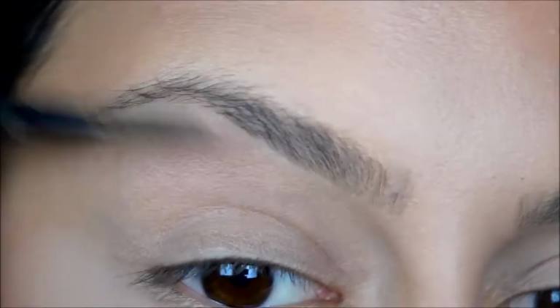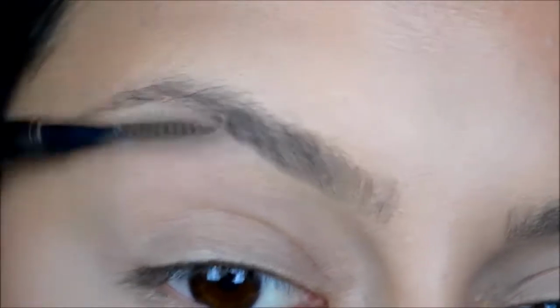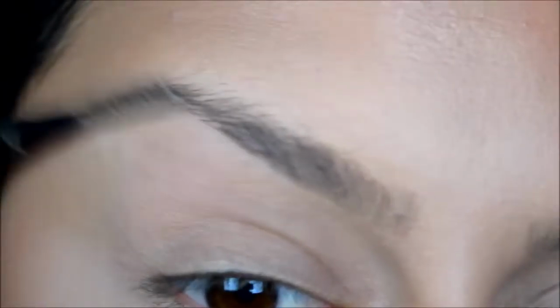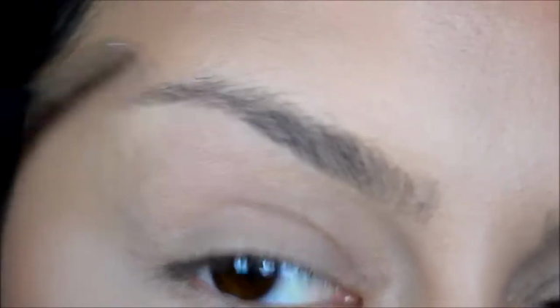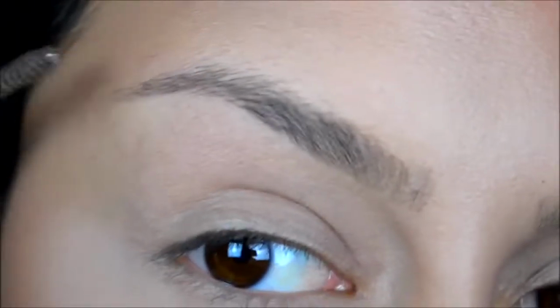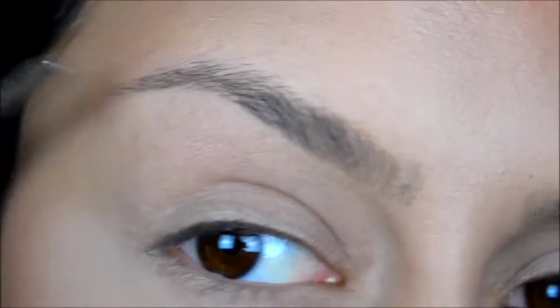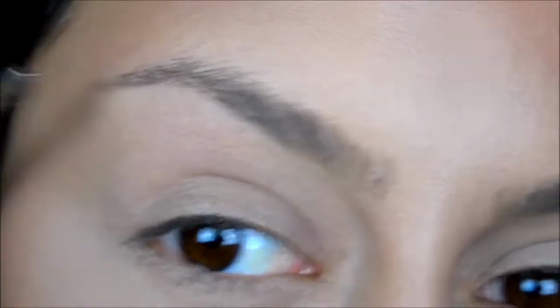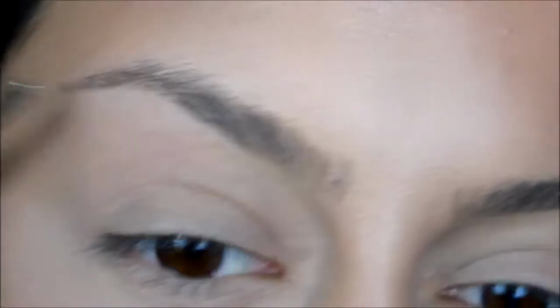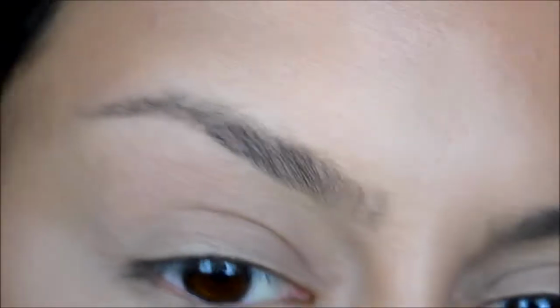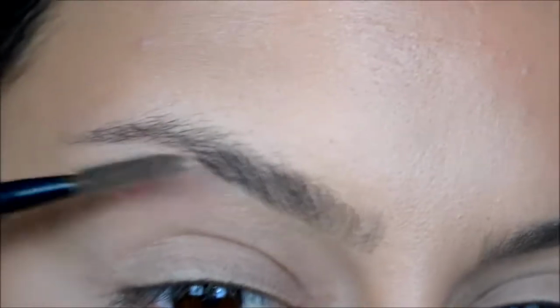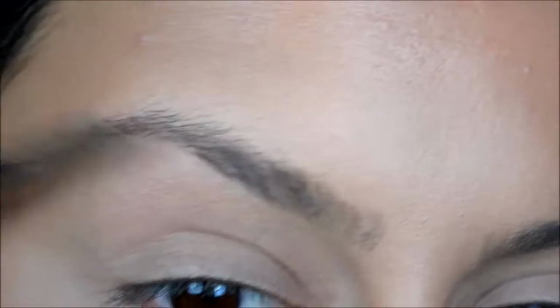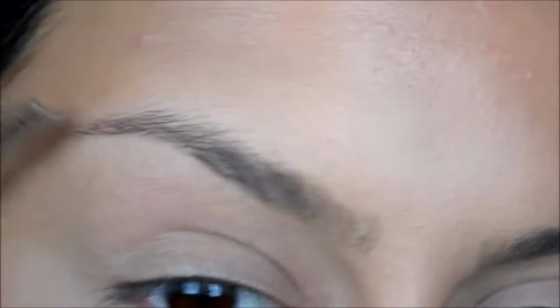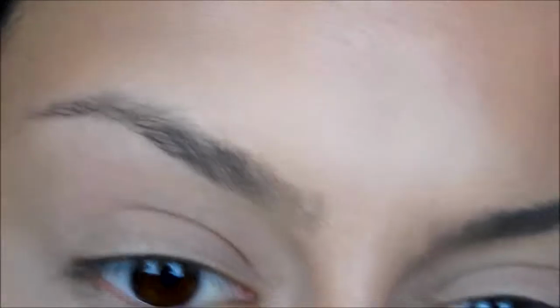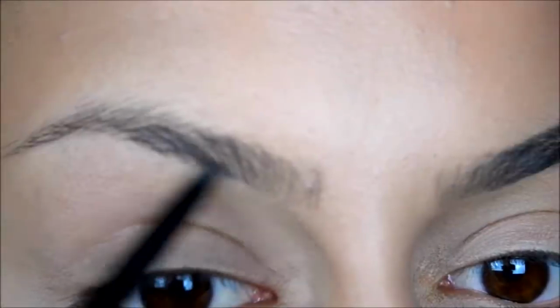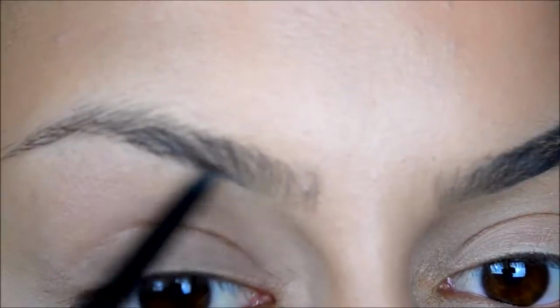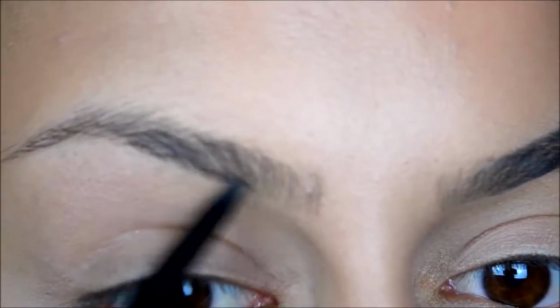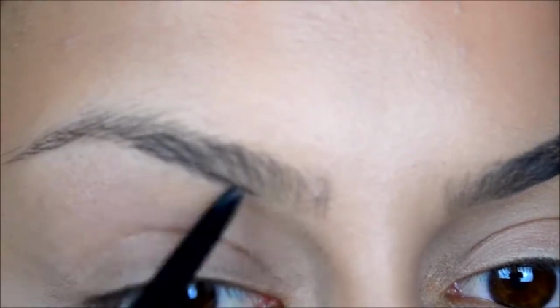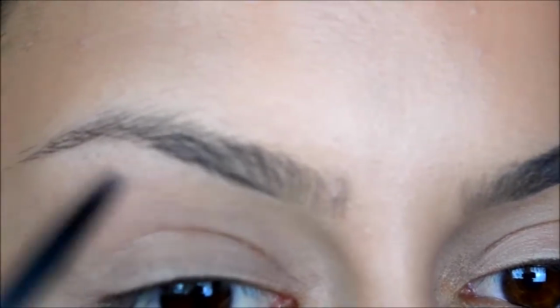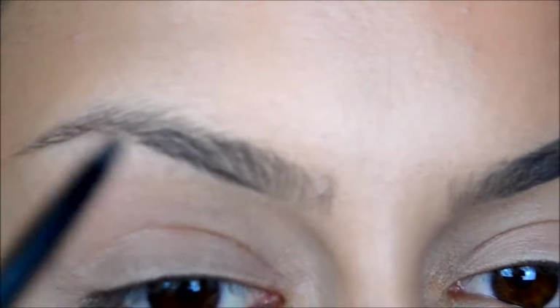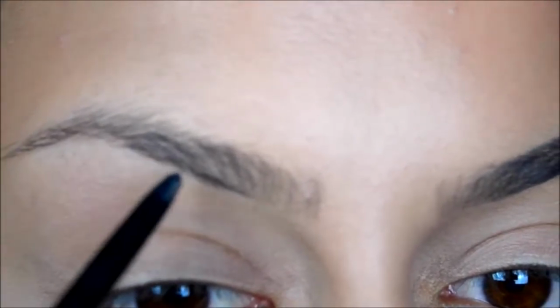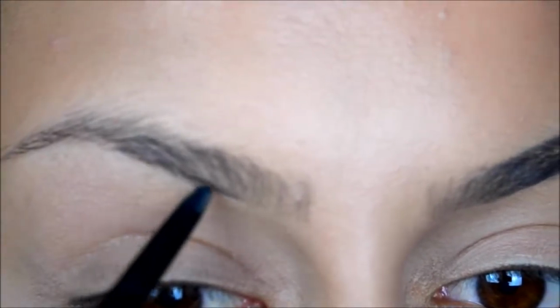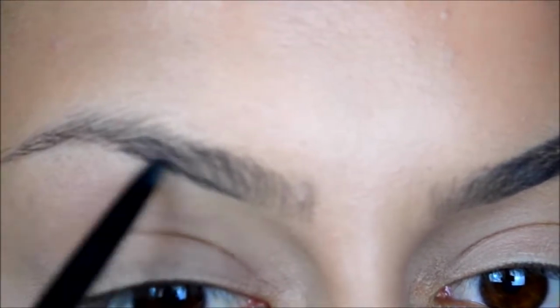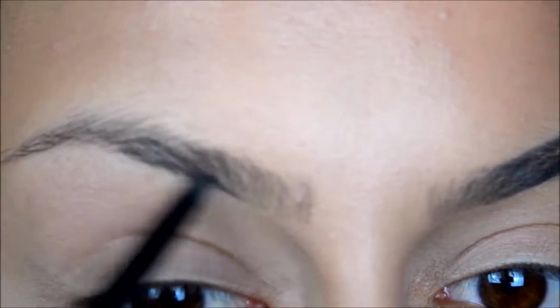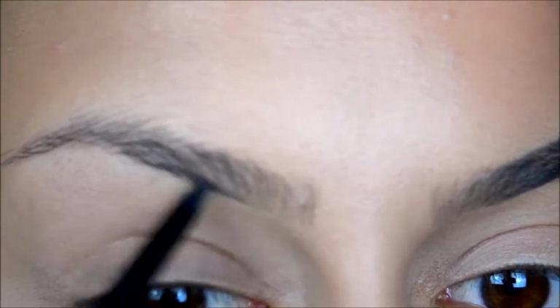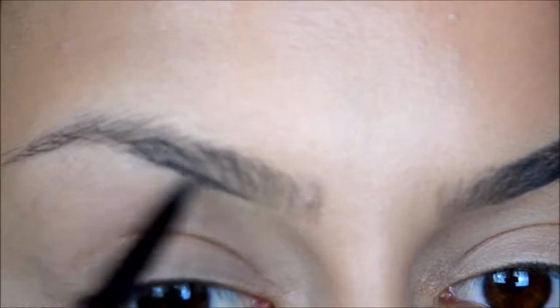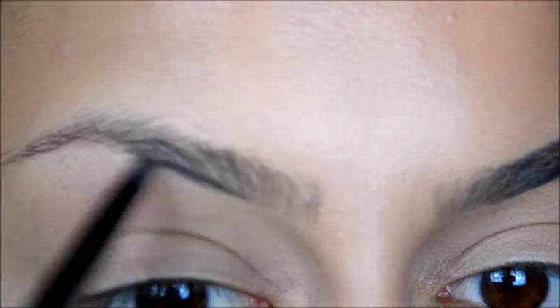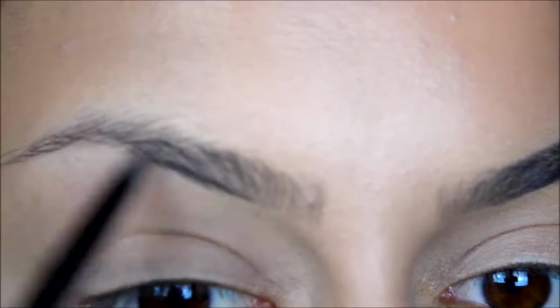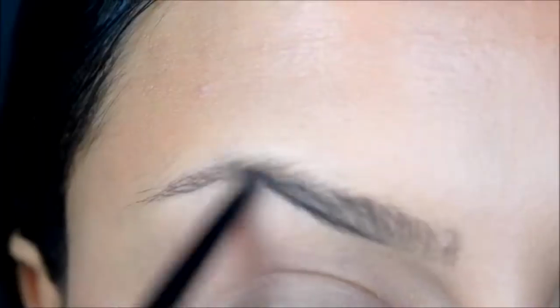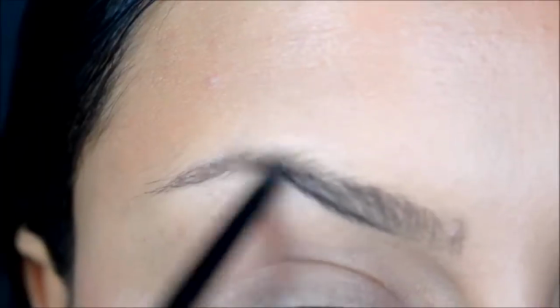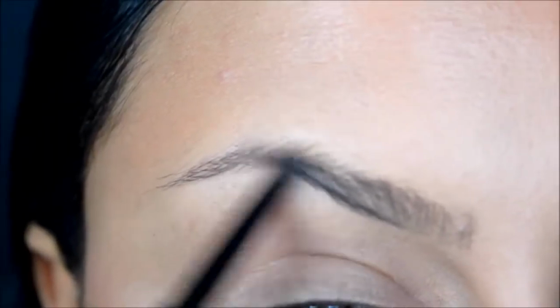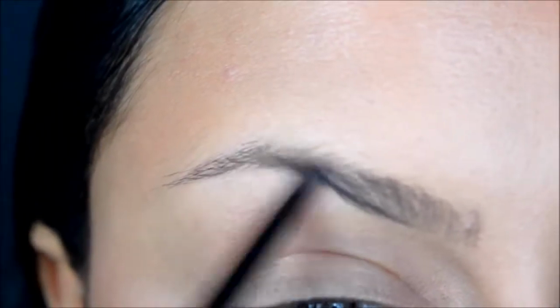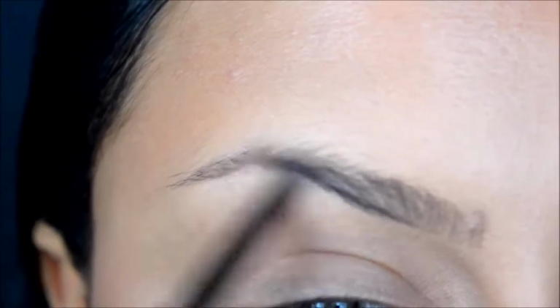I'm first using the spoolie to comb my brows. Now I'm outlining my brows with the pencil side and I'm in the shade ebony.